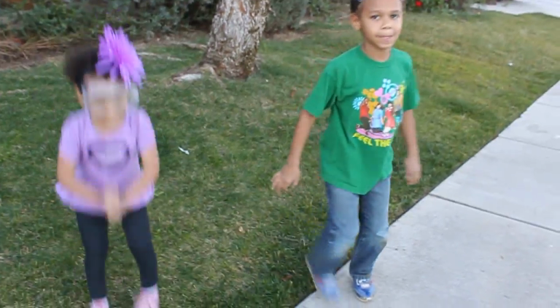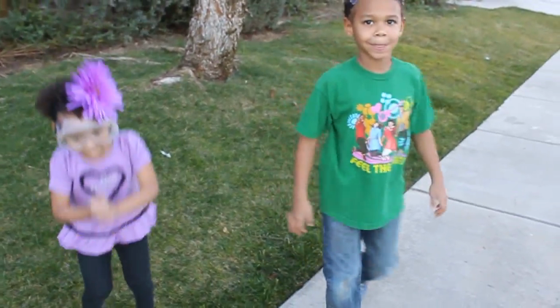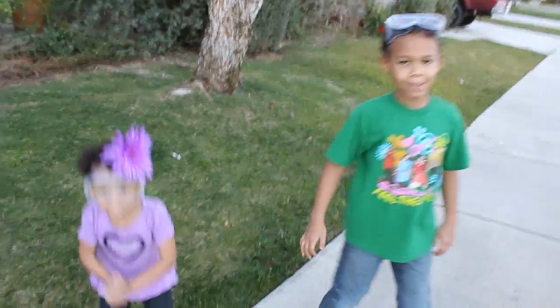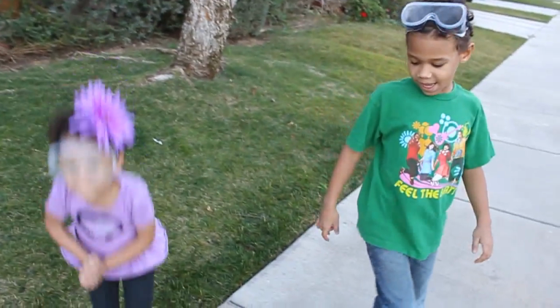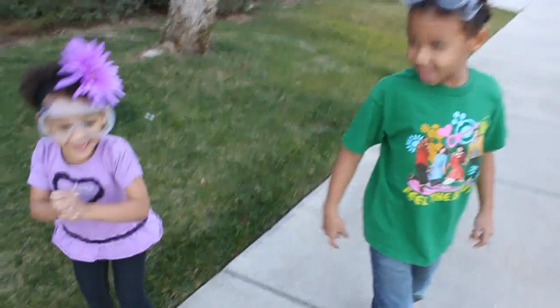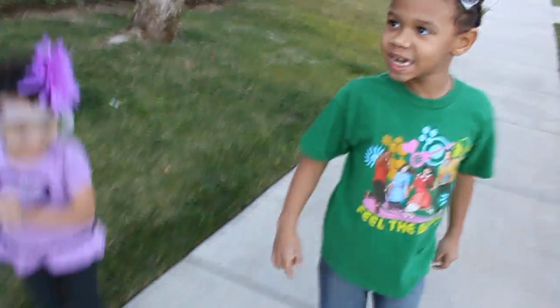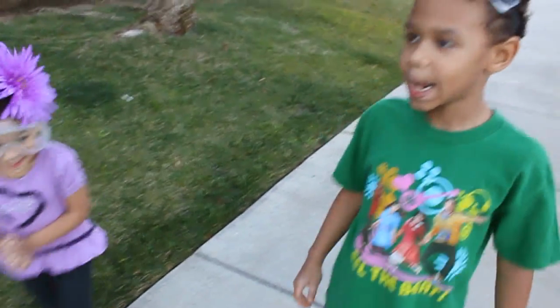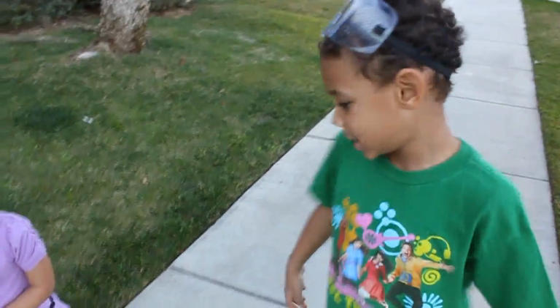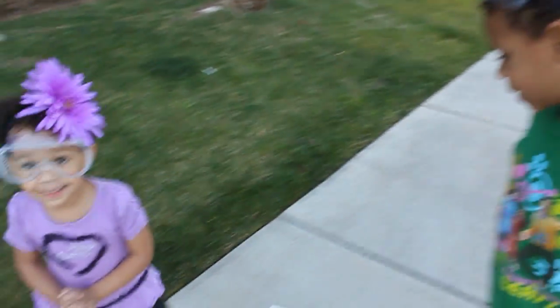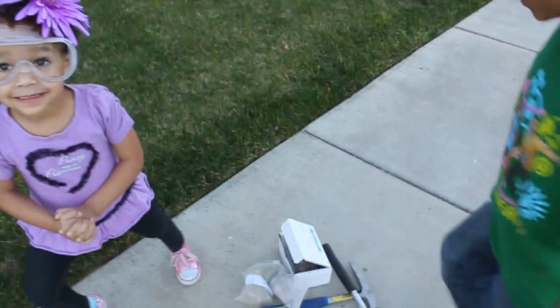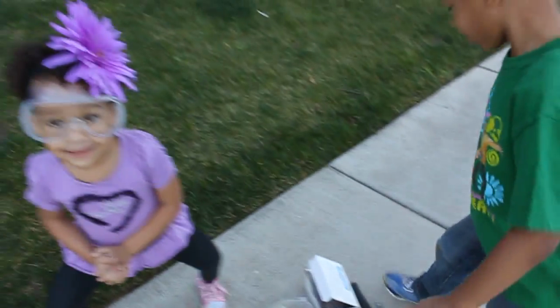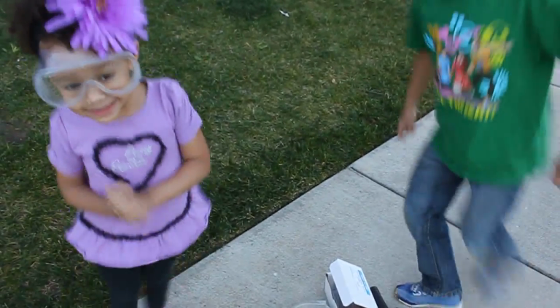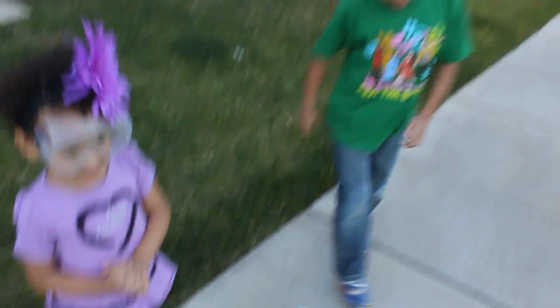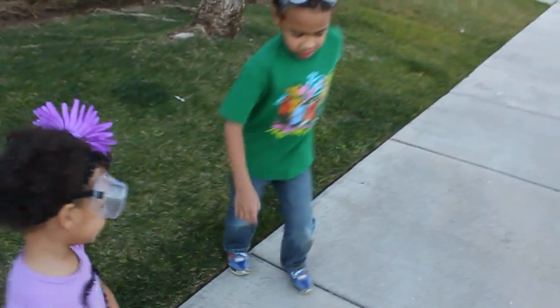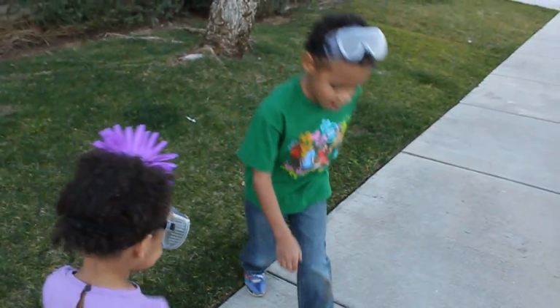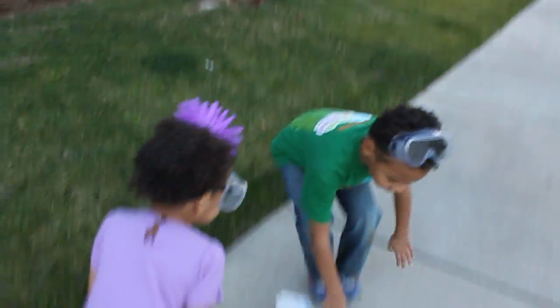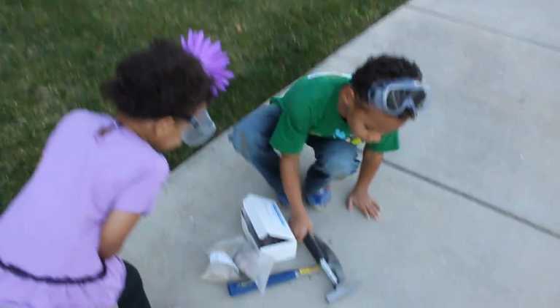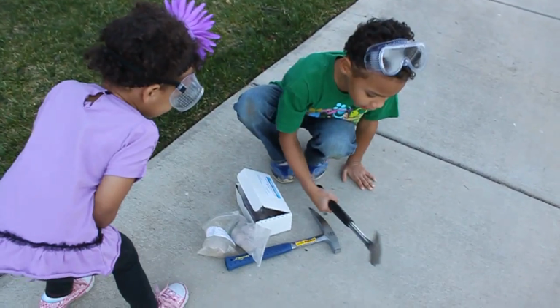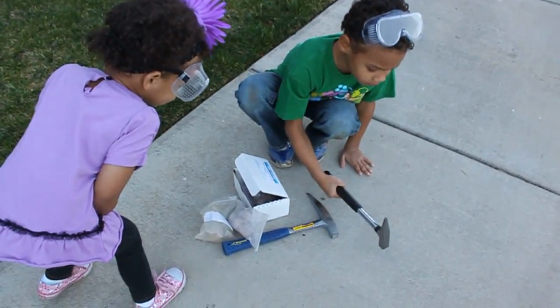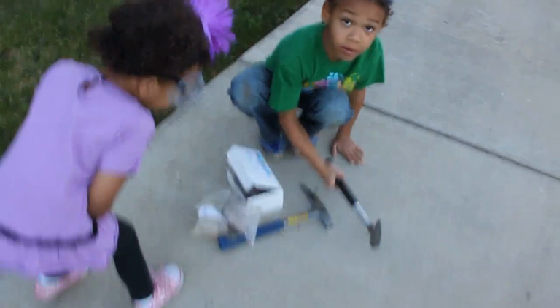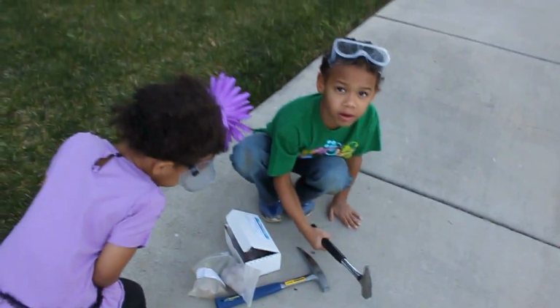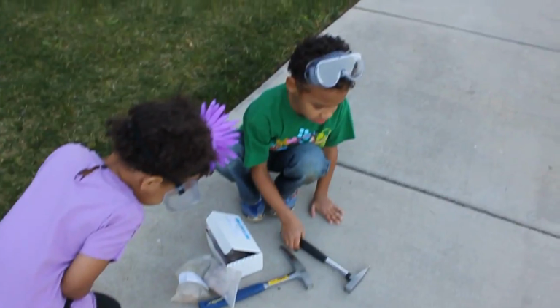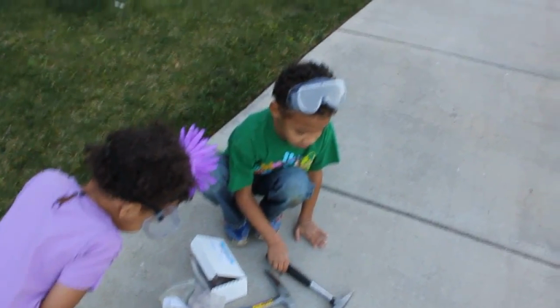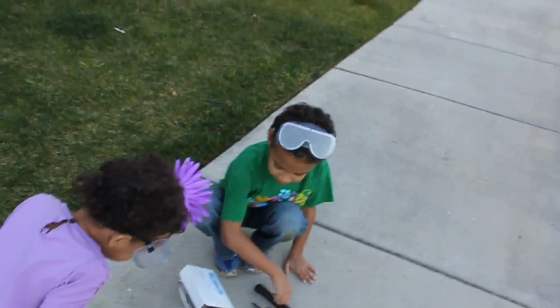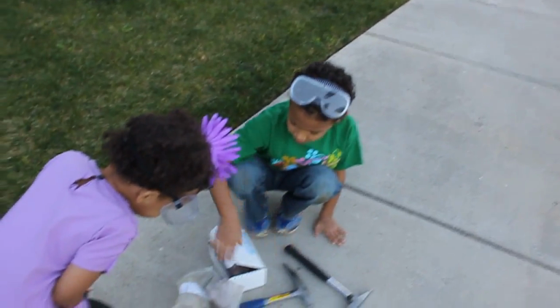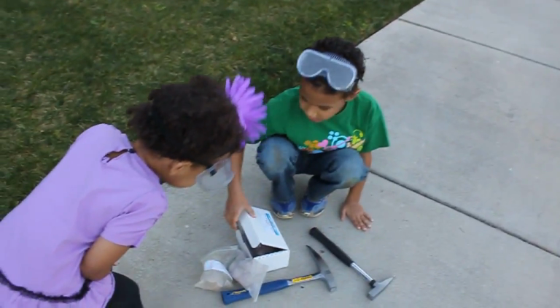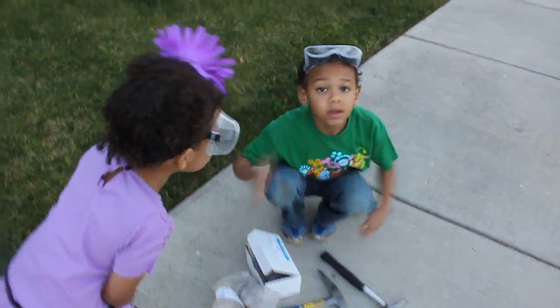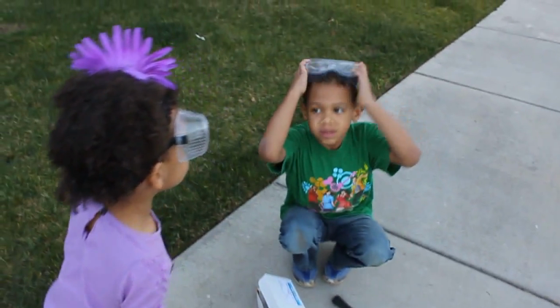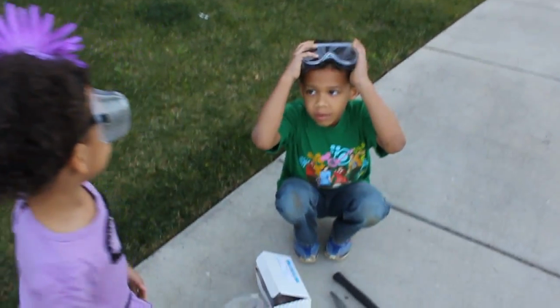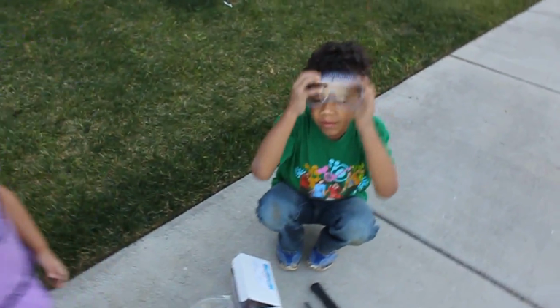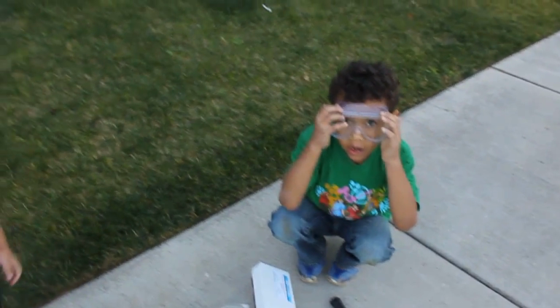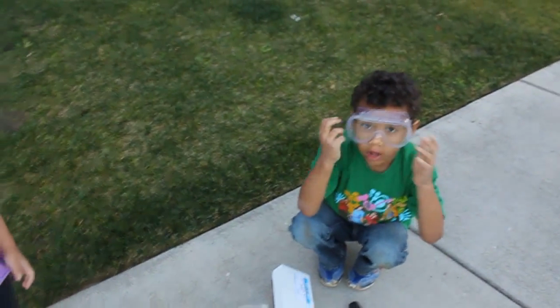Hey guys! You want to tell me what you guys are about to do? We're about to whack right here. What's on your head? What are we about to wear? We're wearing goggles.